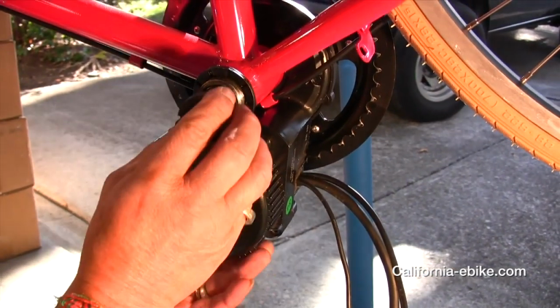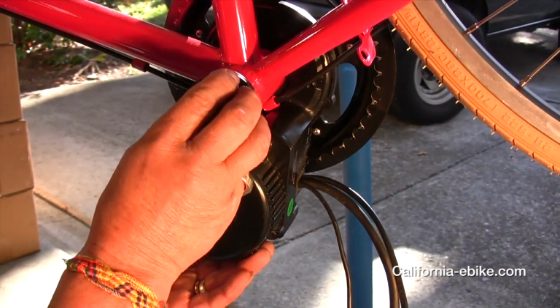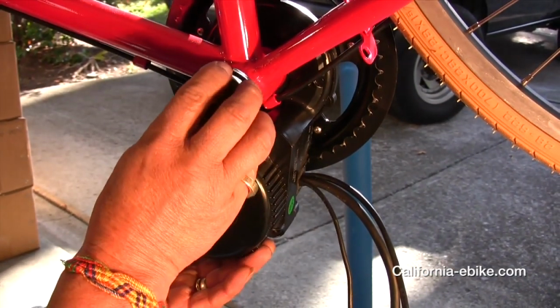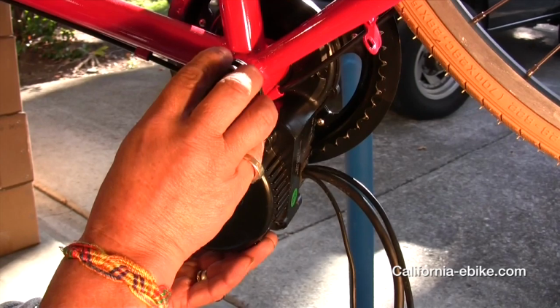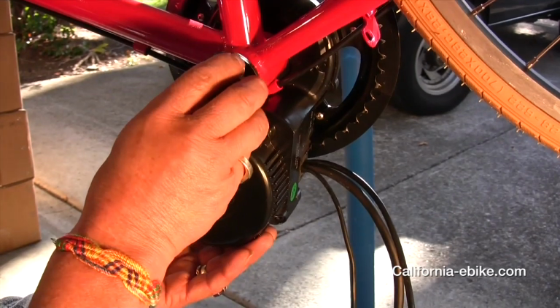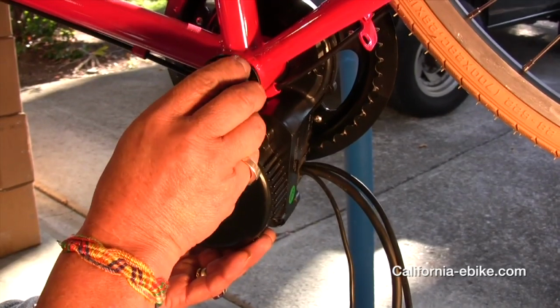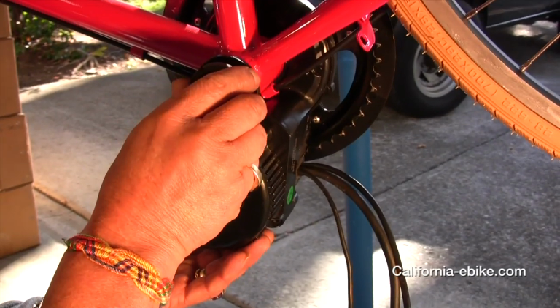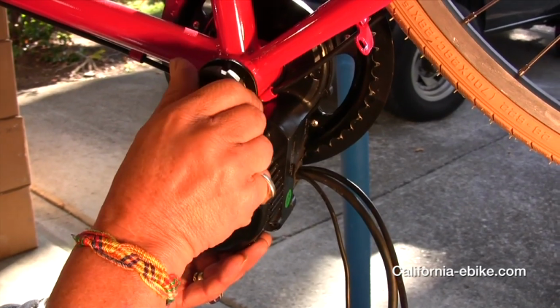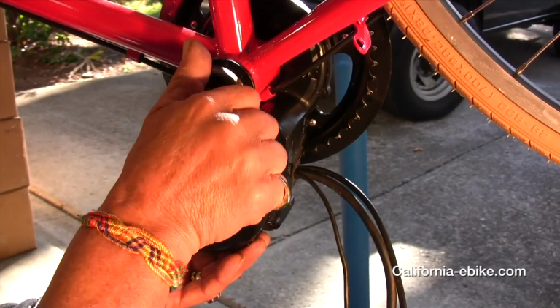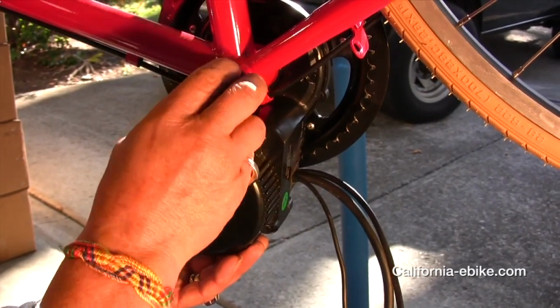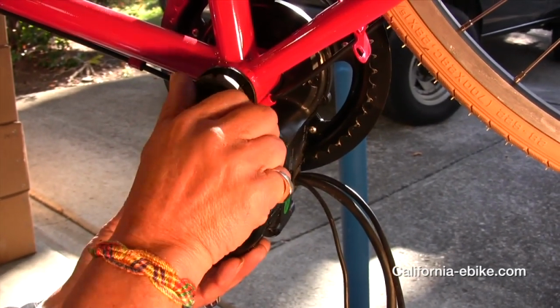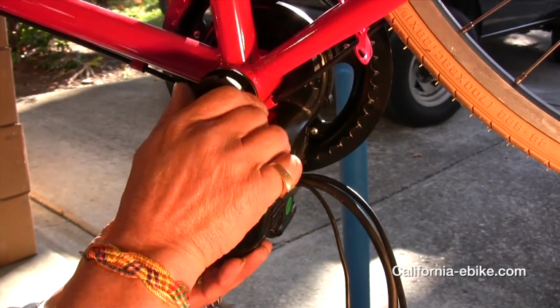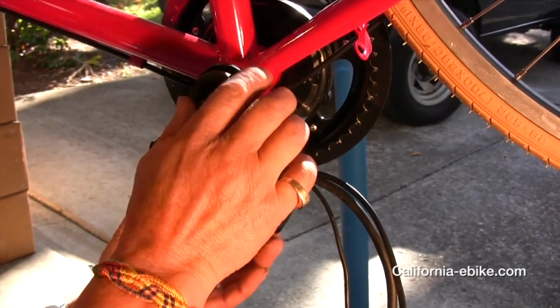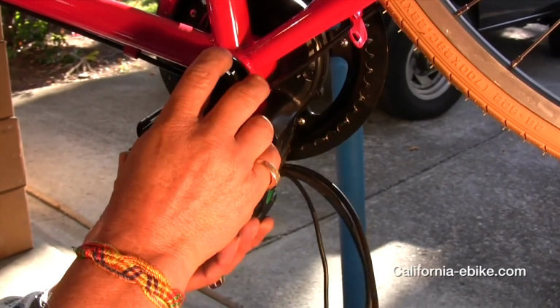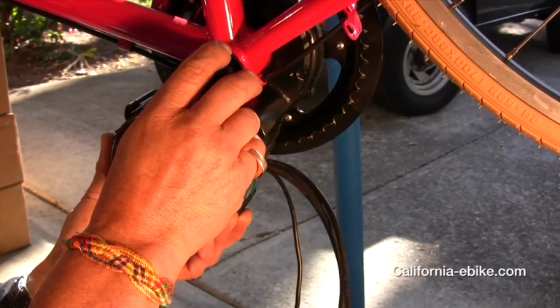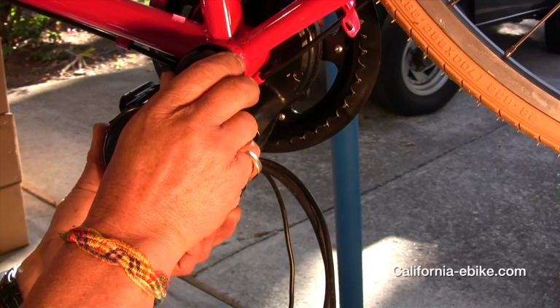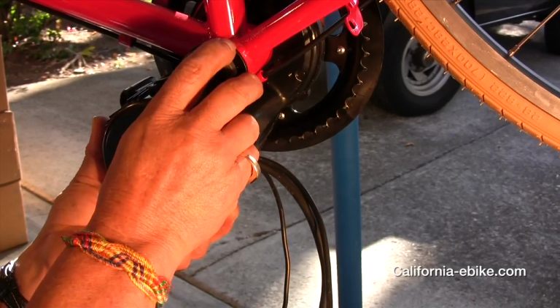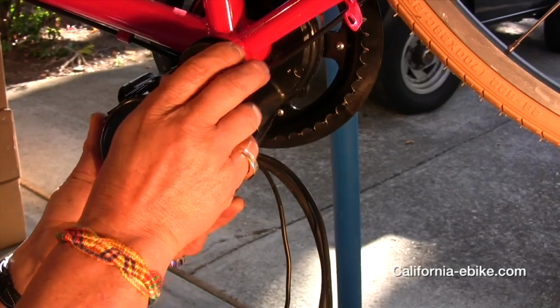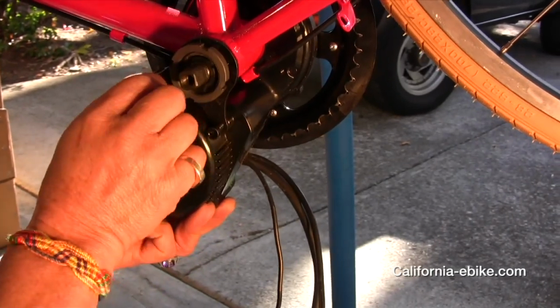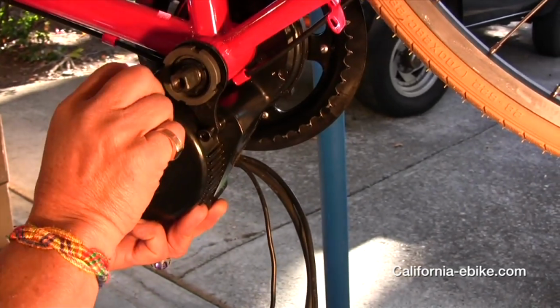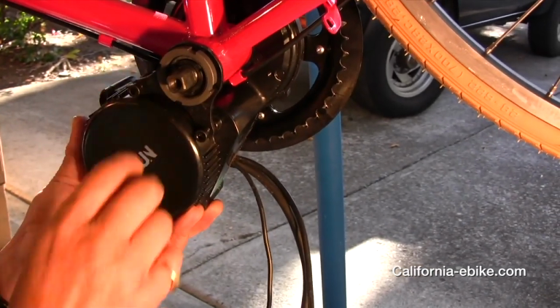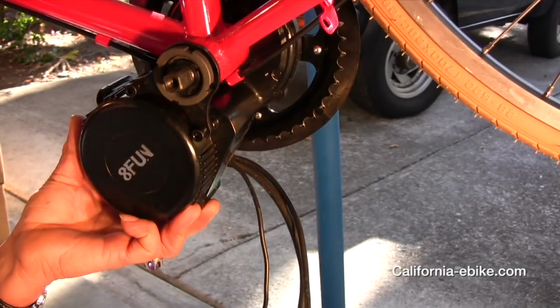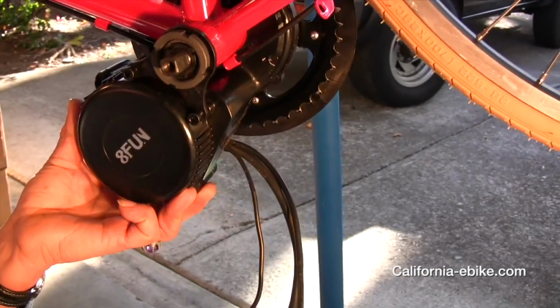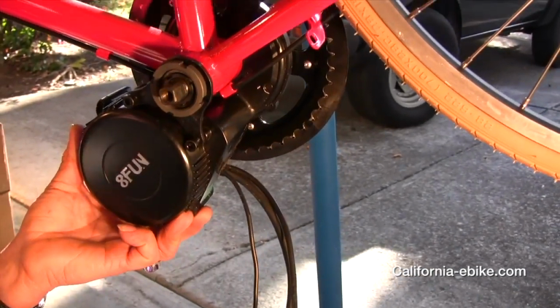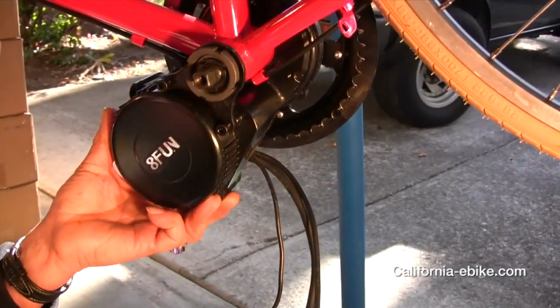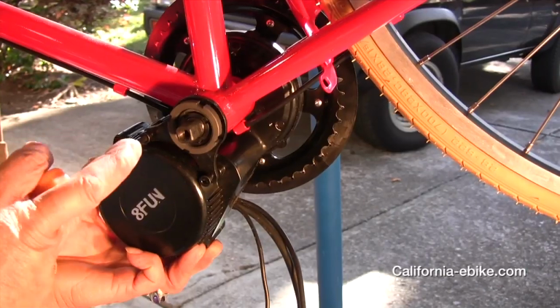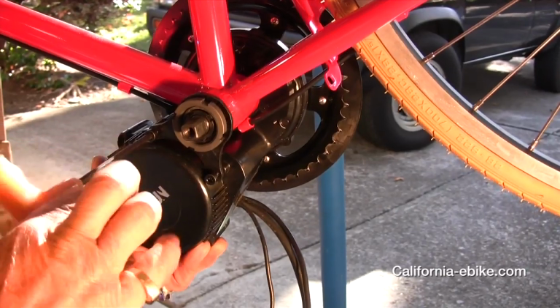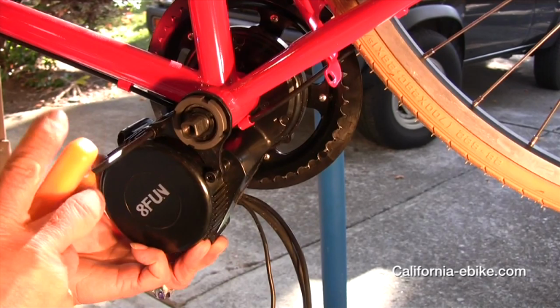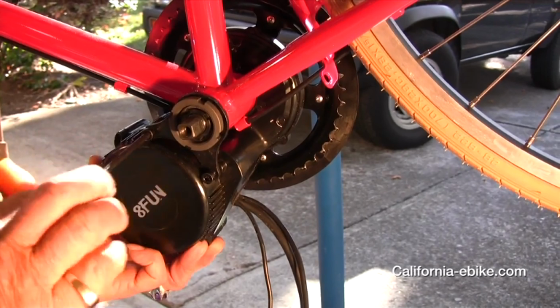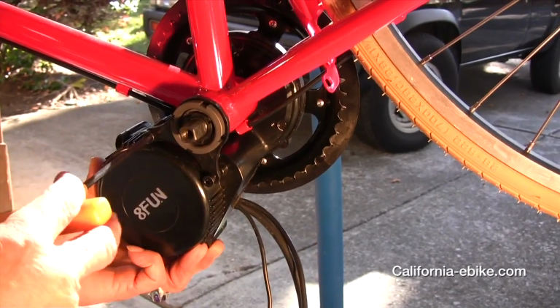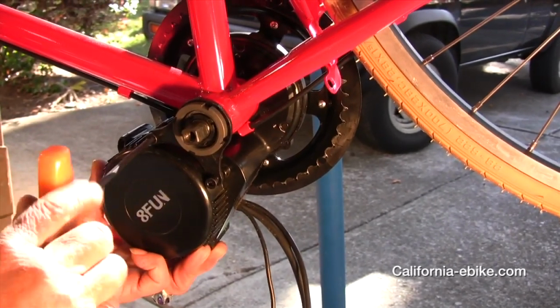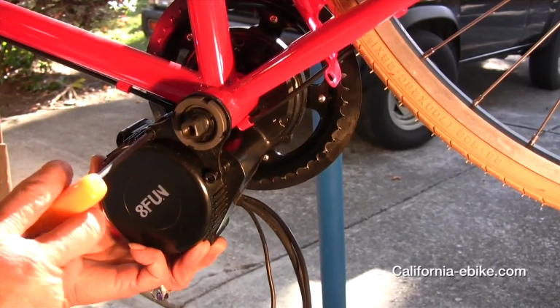Then slide the 8fun mid drive motor unit into the tube and make sure it is seated. Don't forget to reinstall the screw that you took out on the plastic piece on the lower side of the bottom bracket.